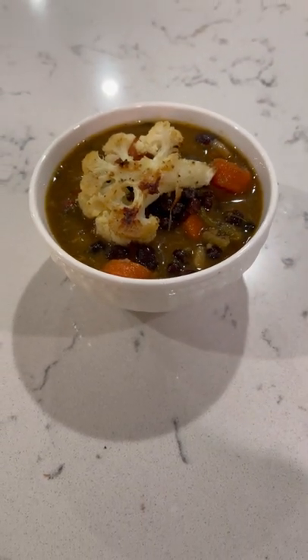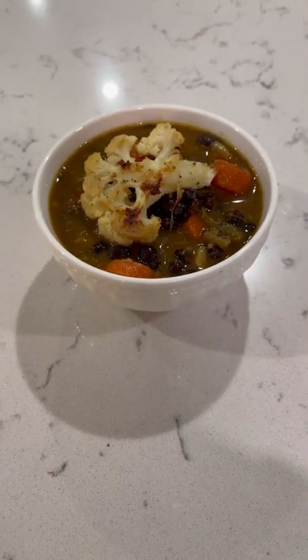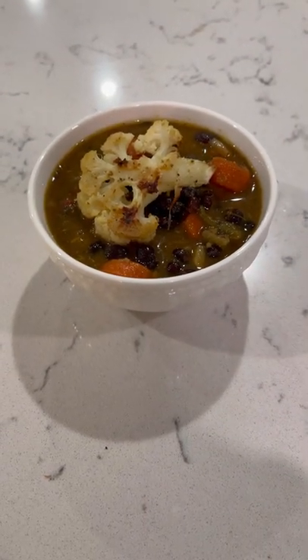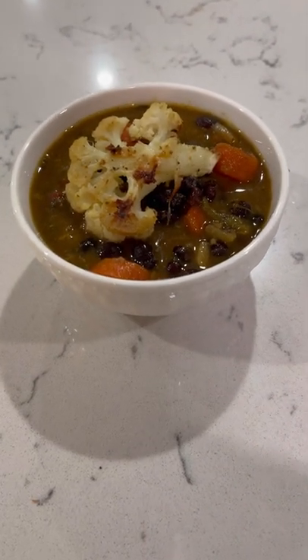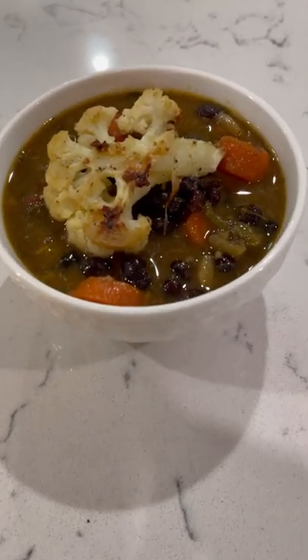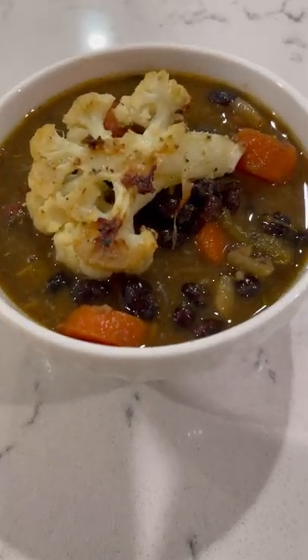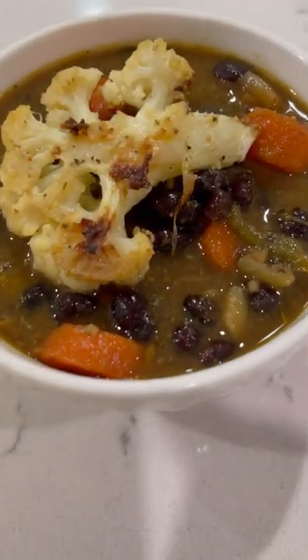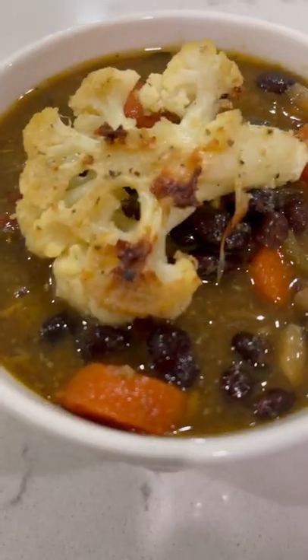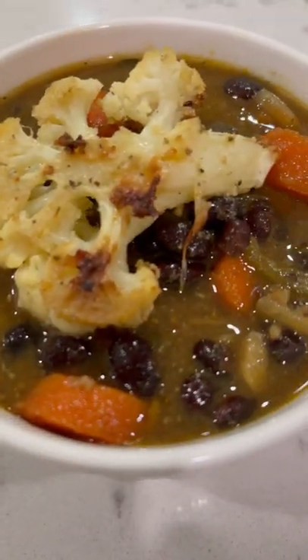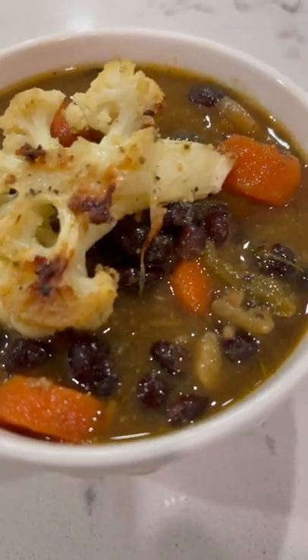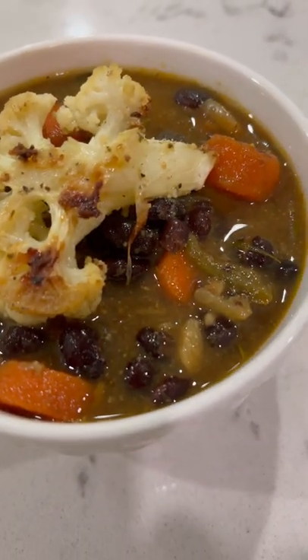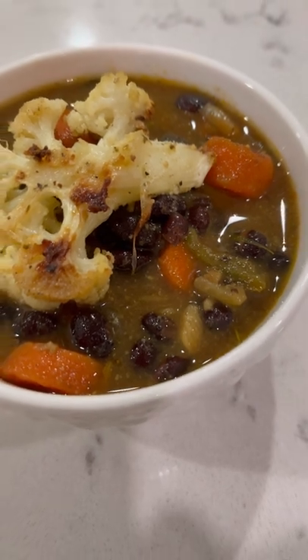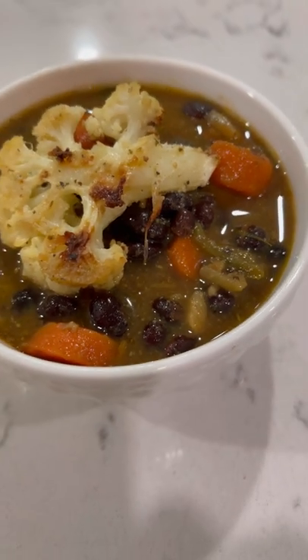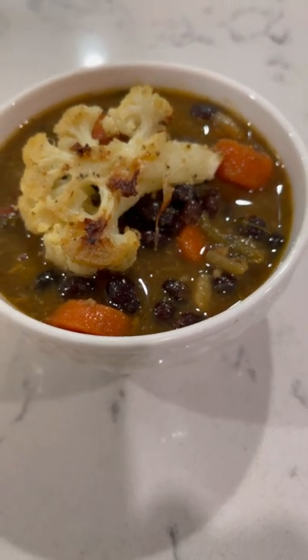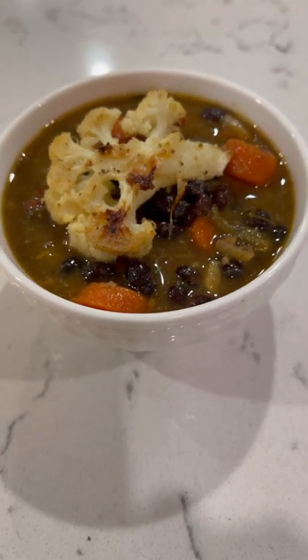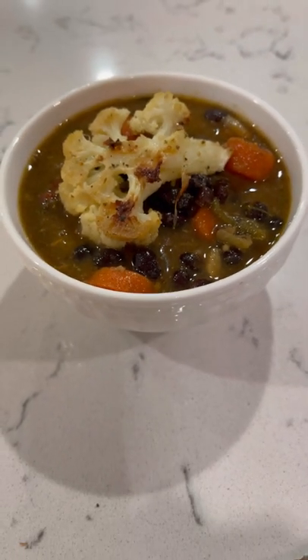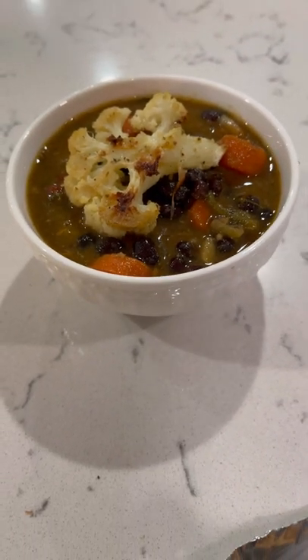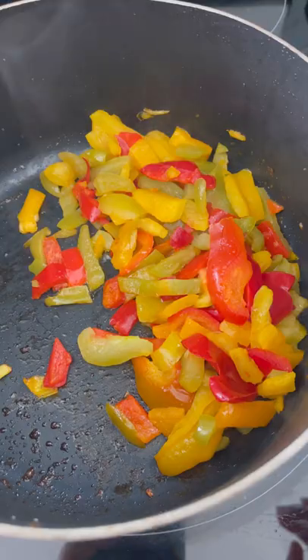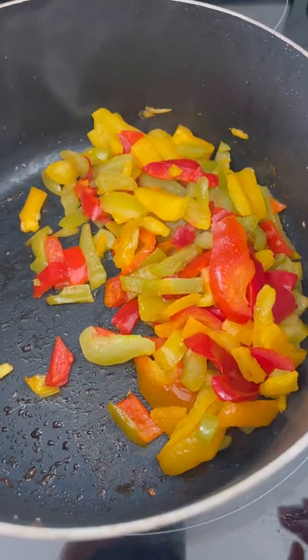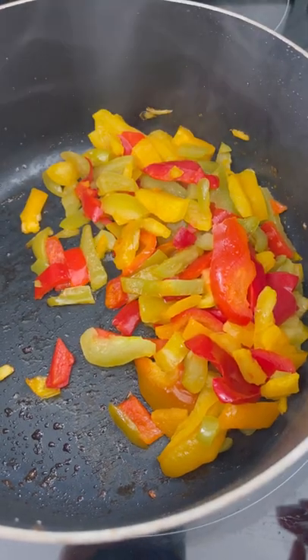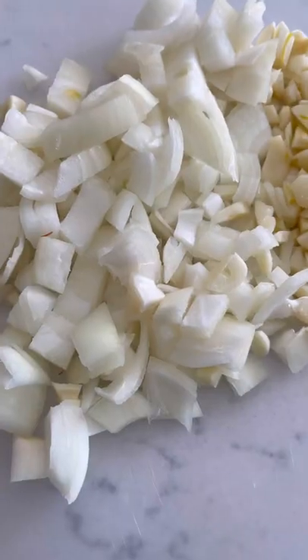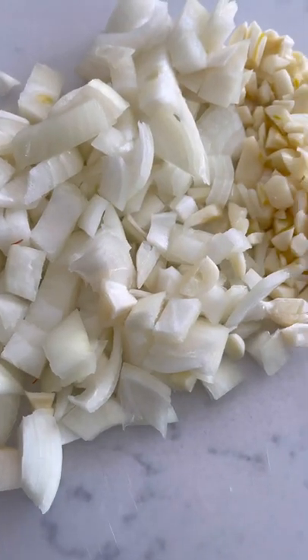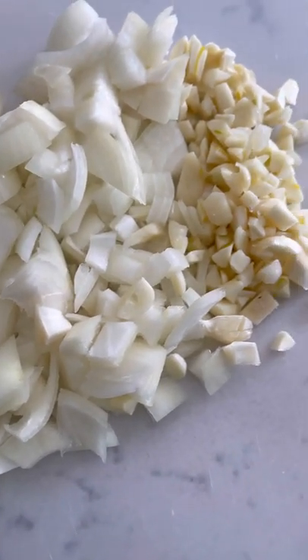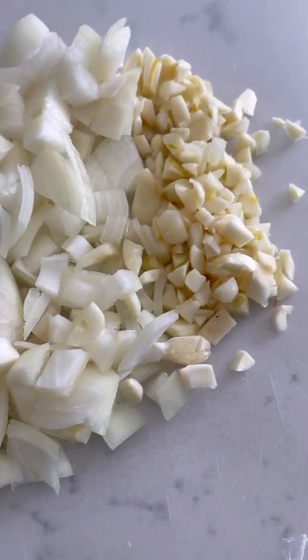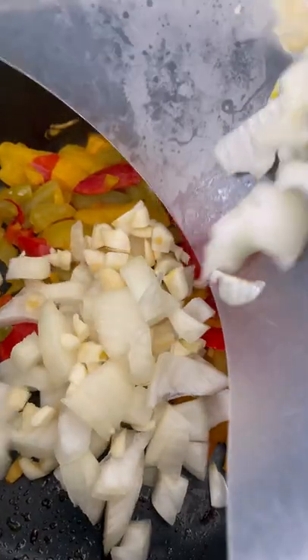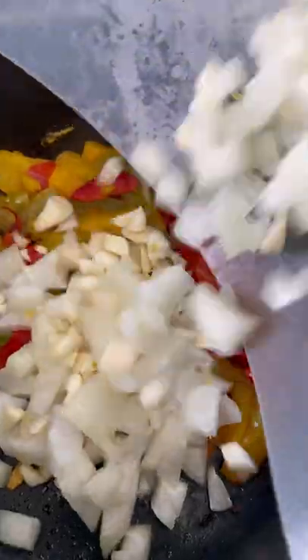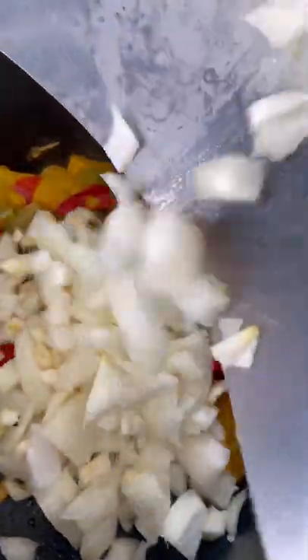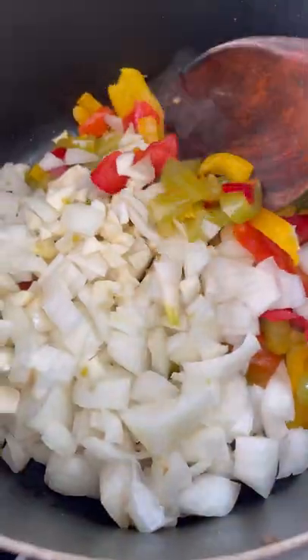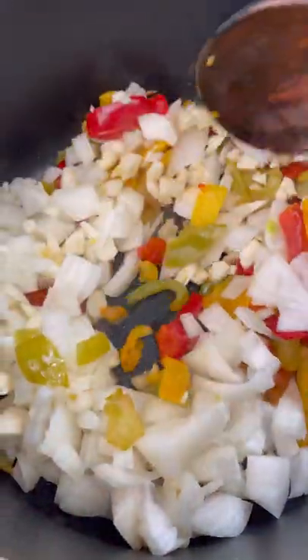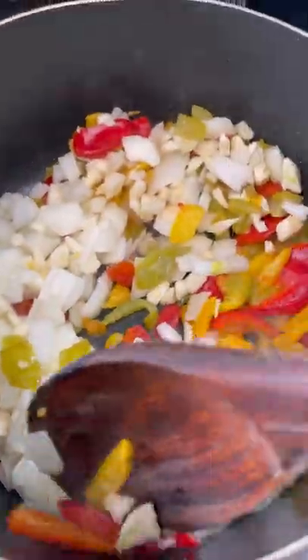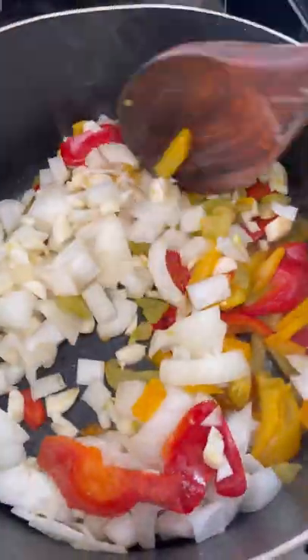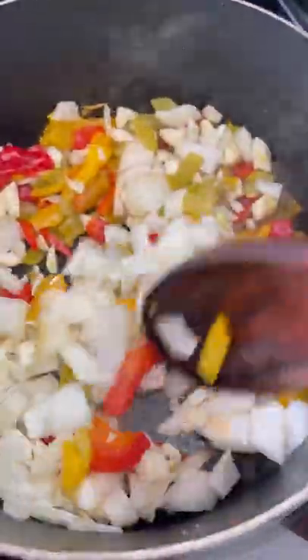Hello everyone, we're making a super delicious black bean soup with roasted cauliflower, so let's get started. I begin by cooking my peppers, onions, and garlic in a light oil, and this will be the base for the soup.